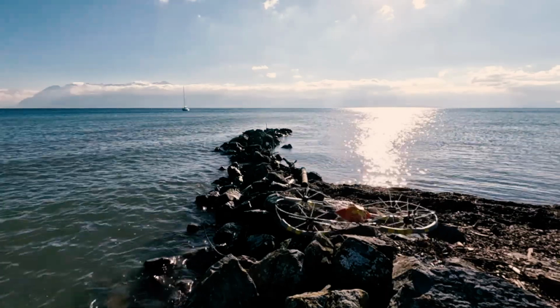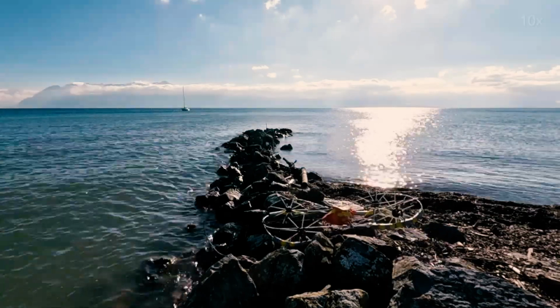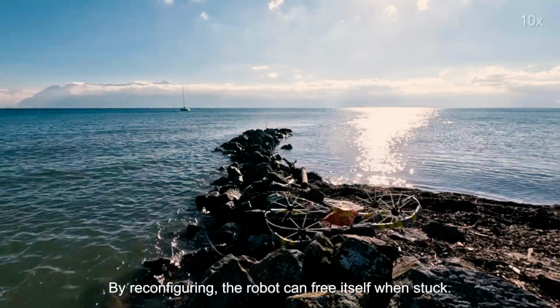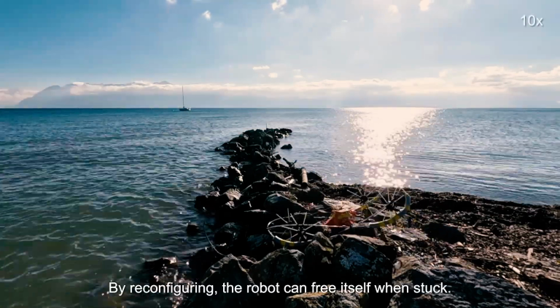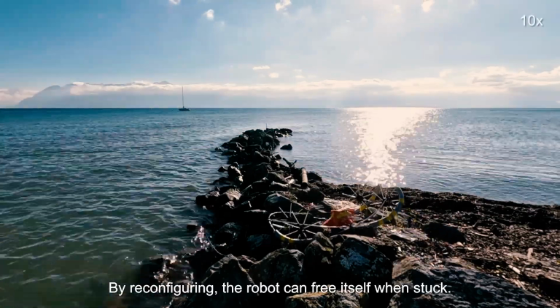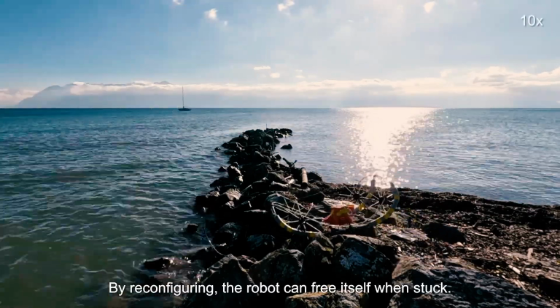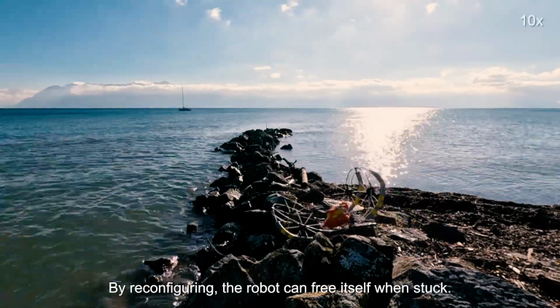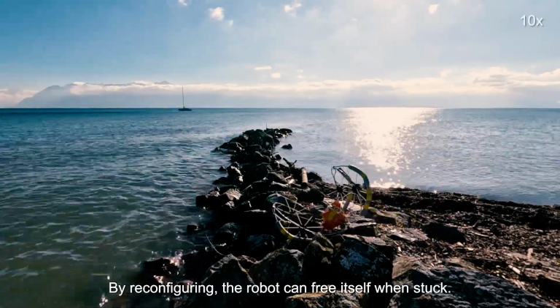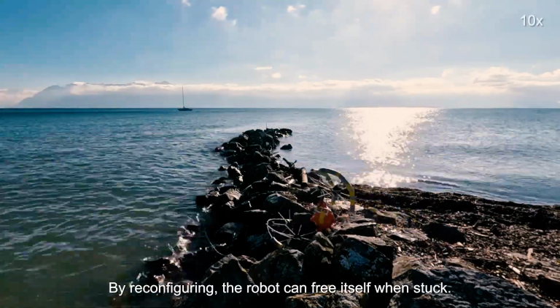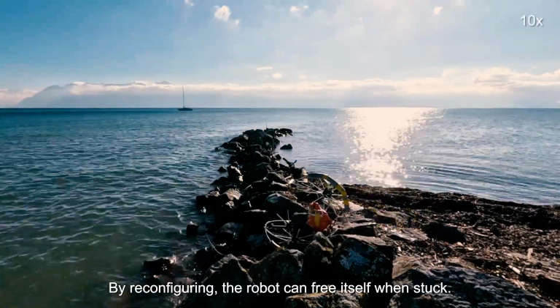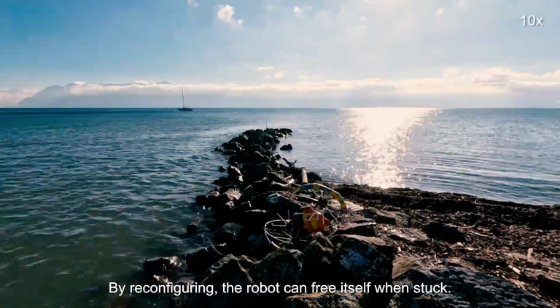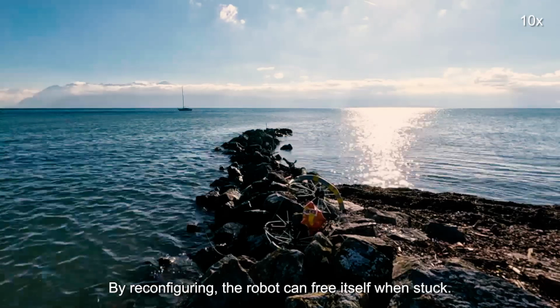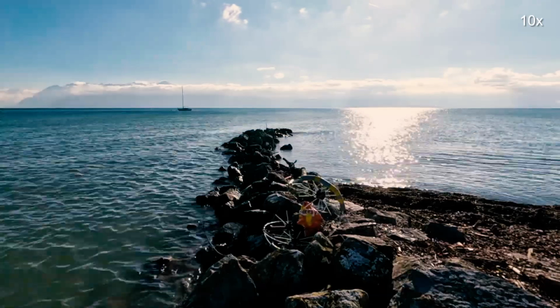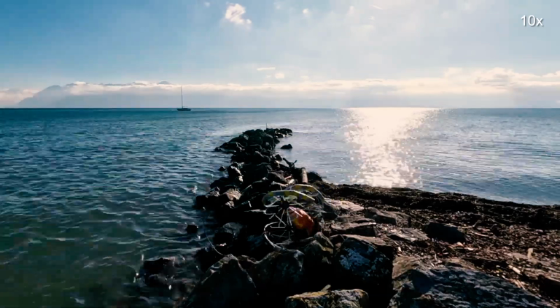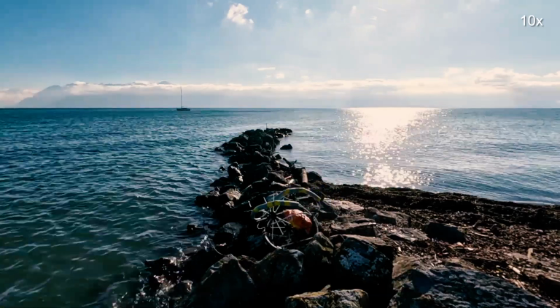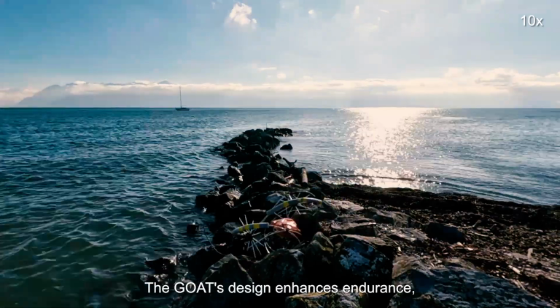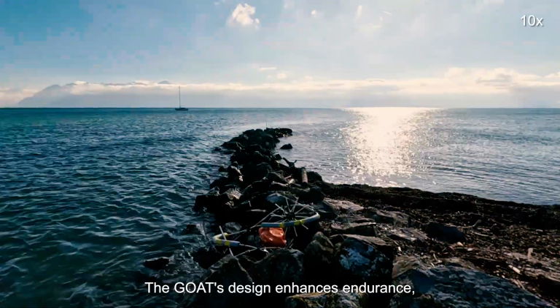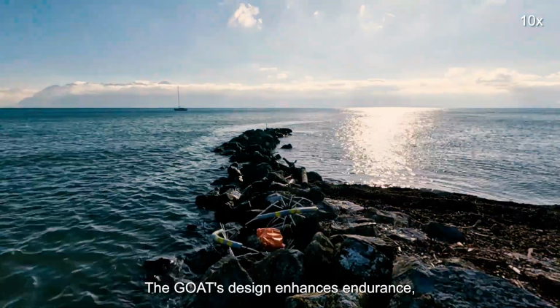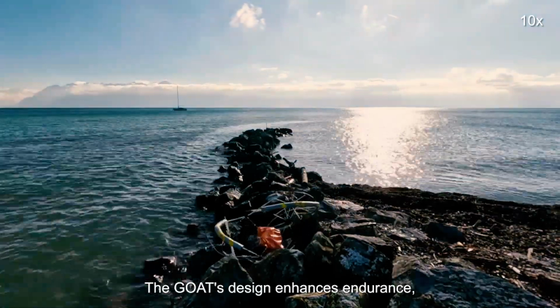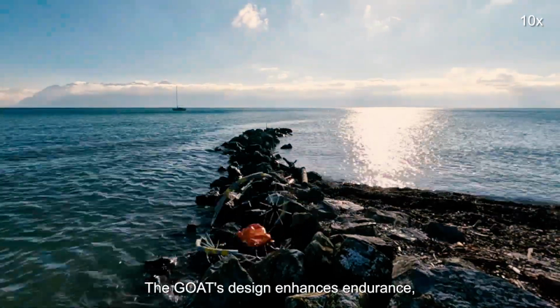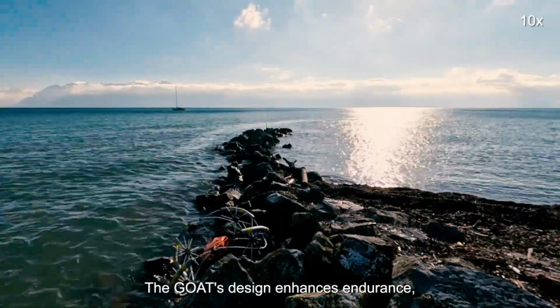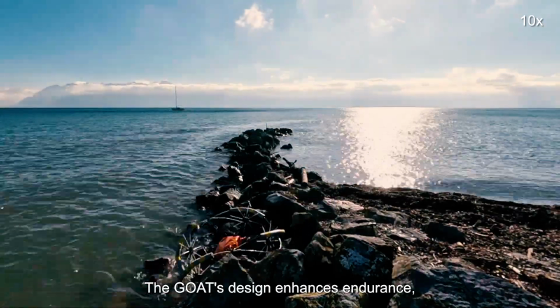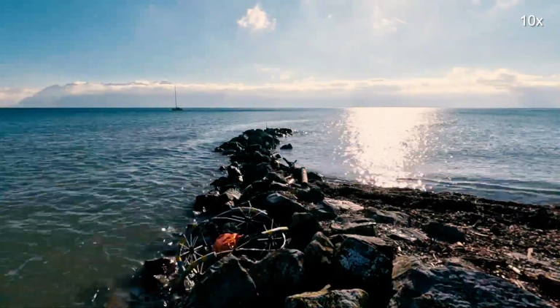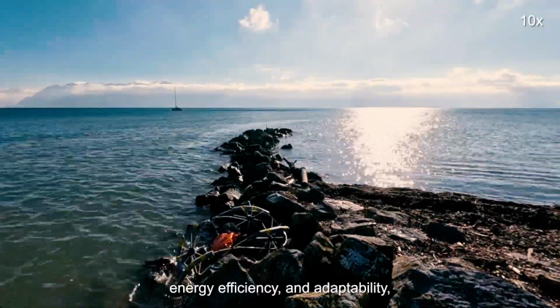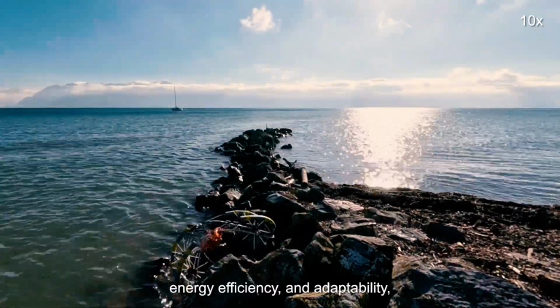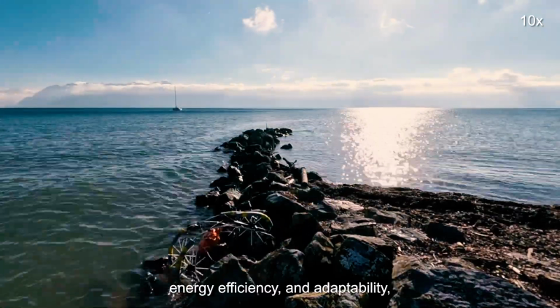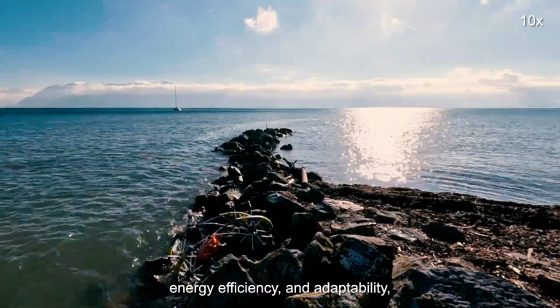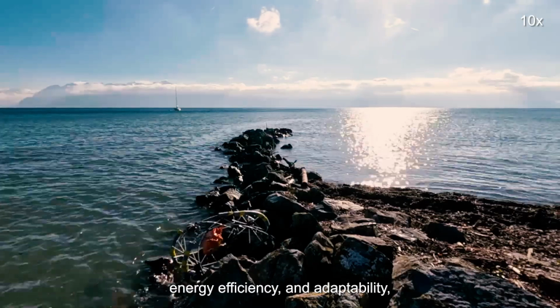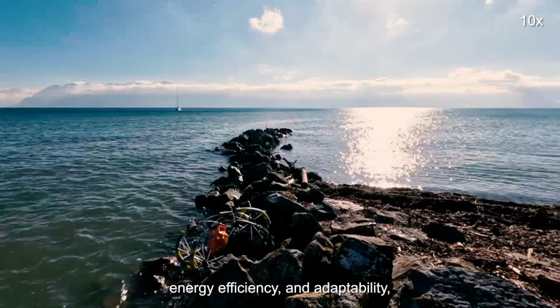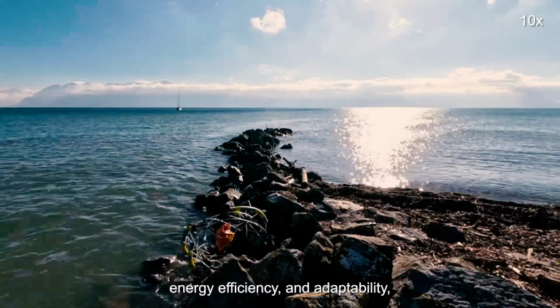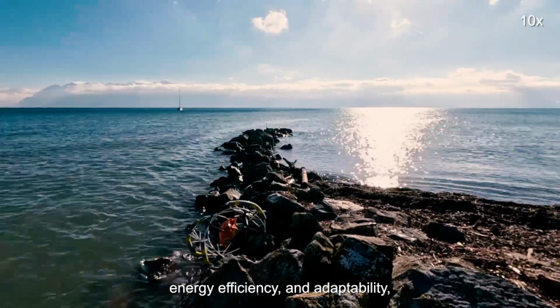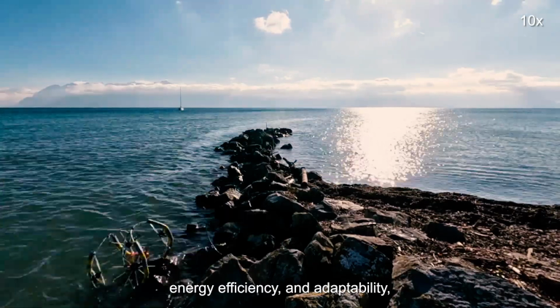By reconfiguring, the robot can free itself when stuck. The GOAT's design enhances endurance, energy efficiency, and adaptability.